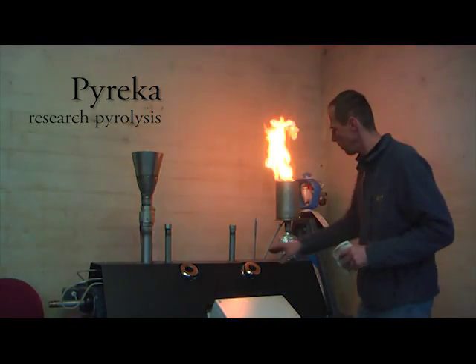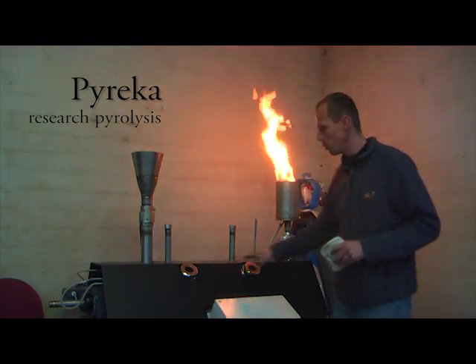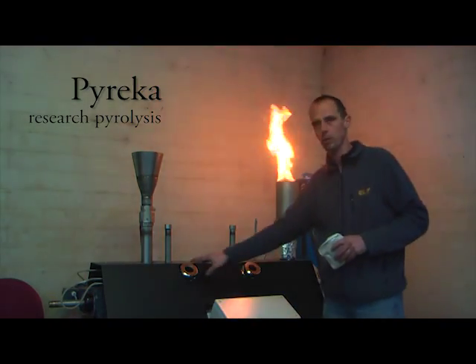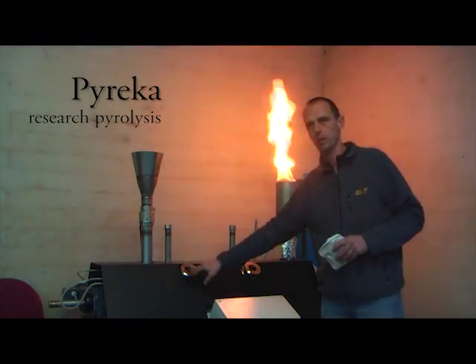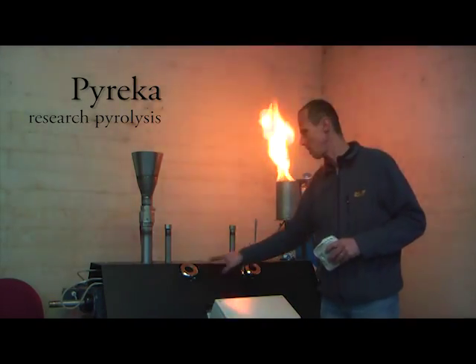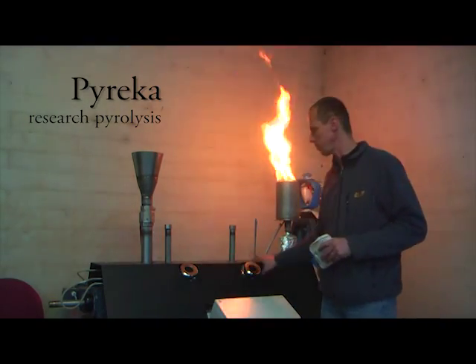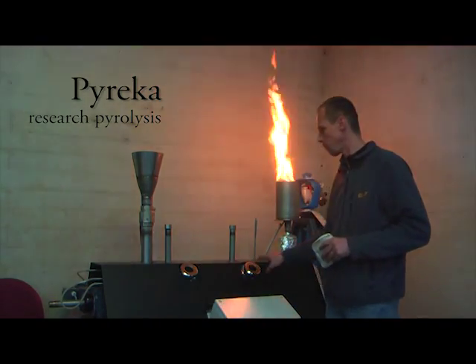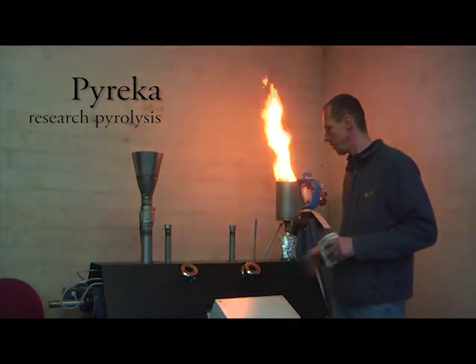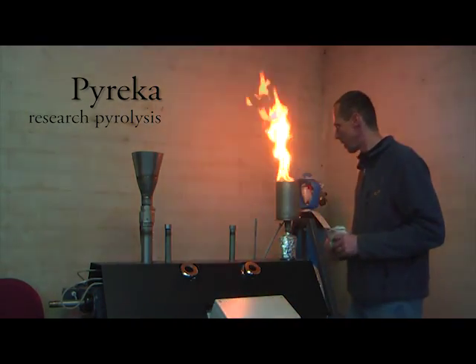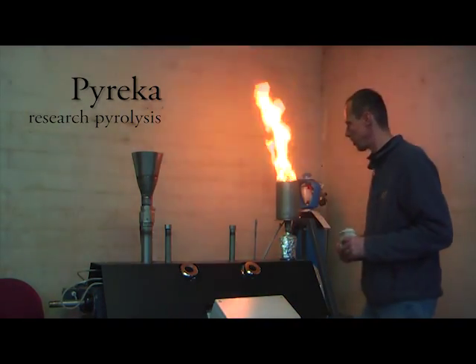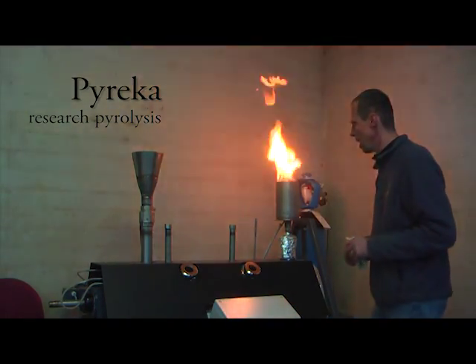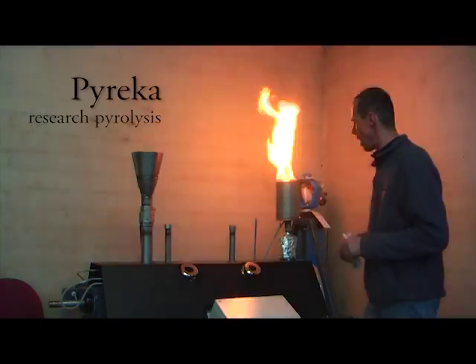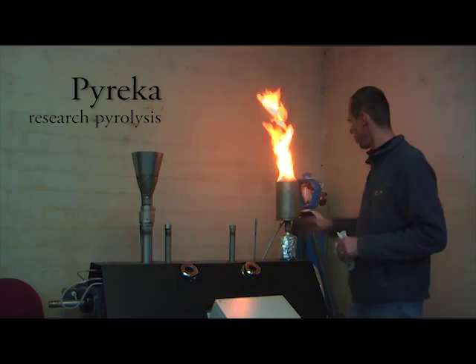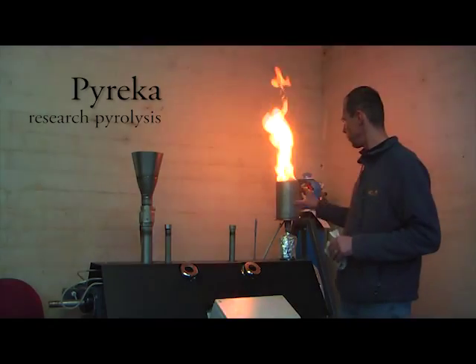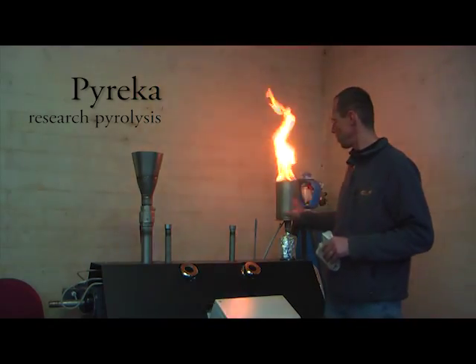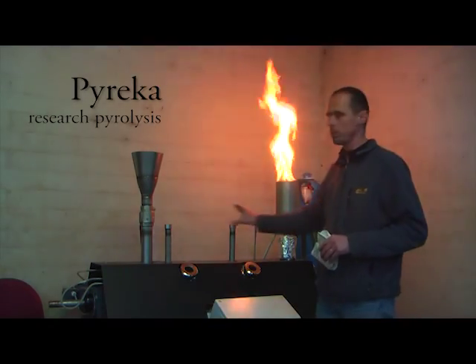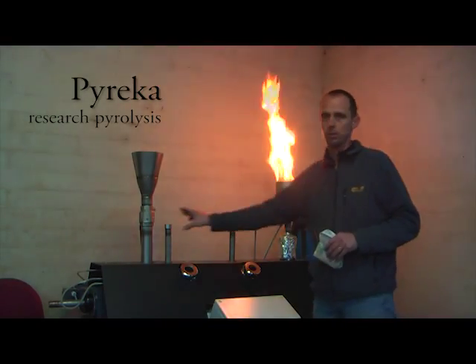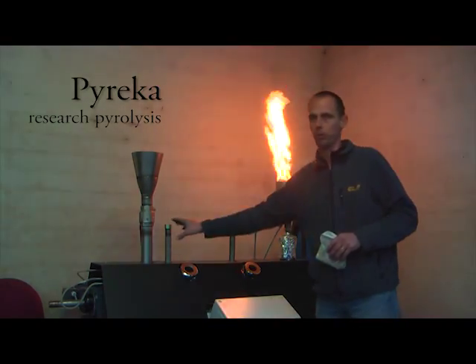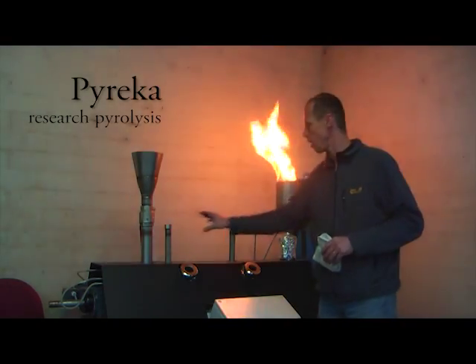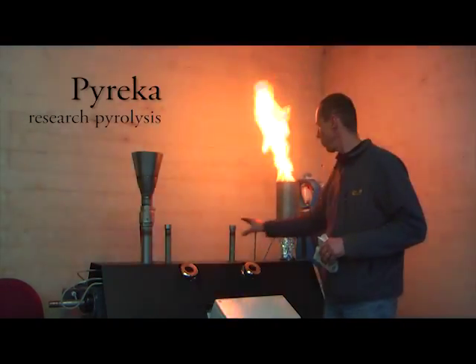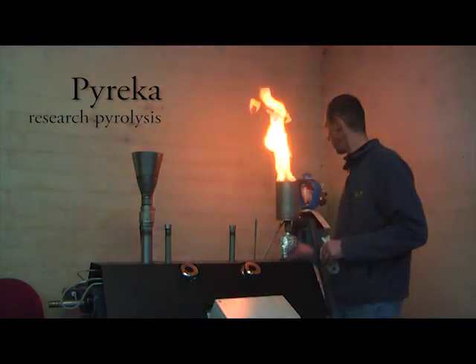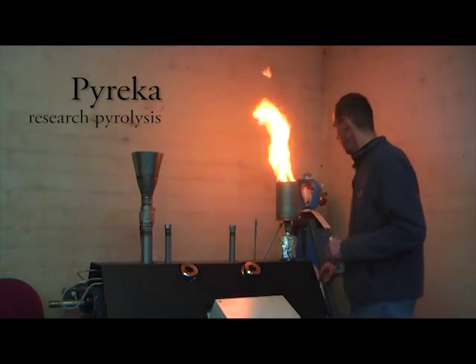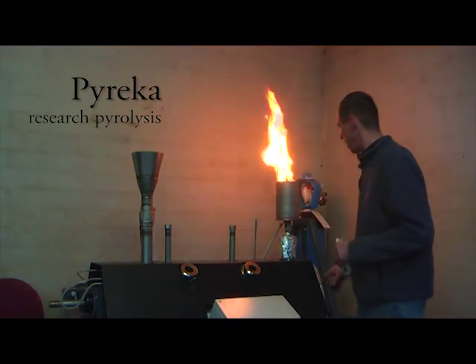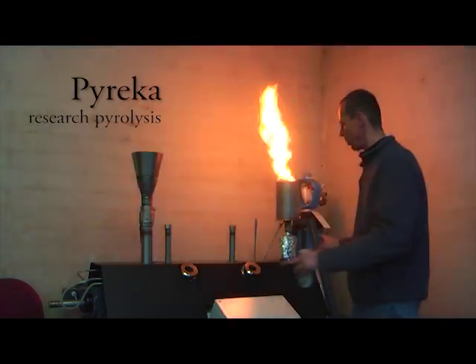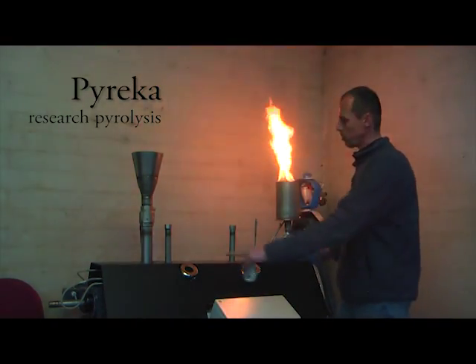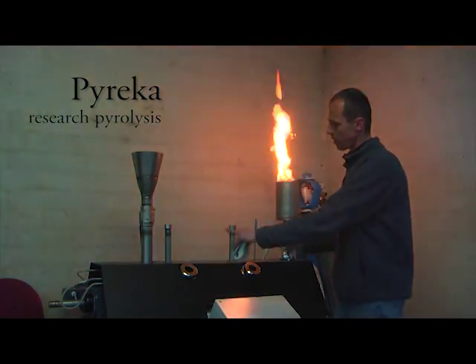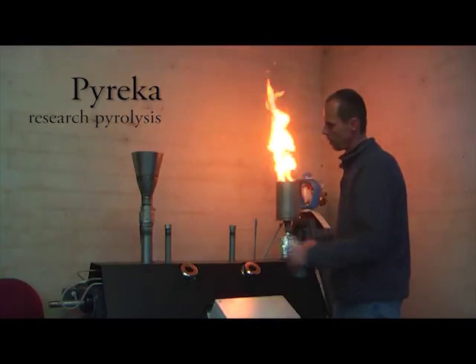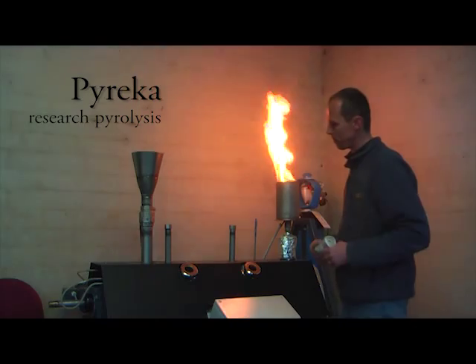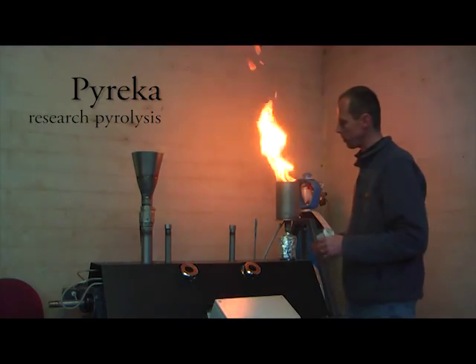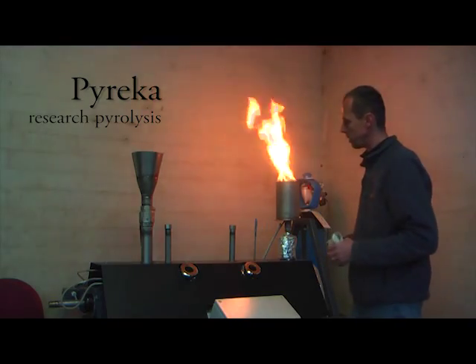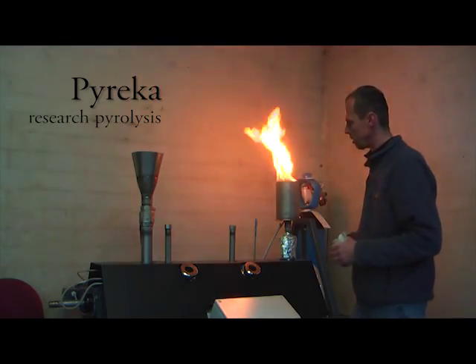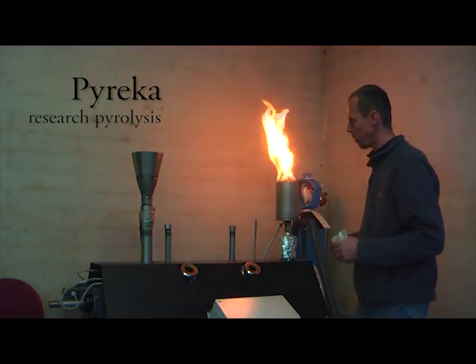We have two windows to get samples from the reactor. We have three possibilities for the after-burning and also to check the process gas flow.